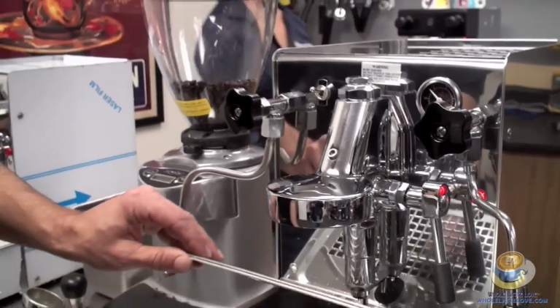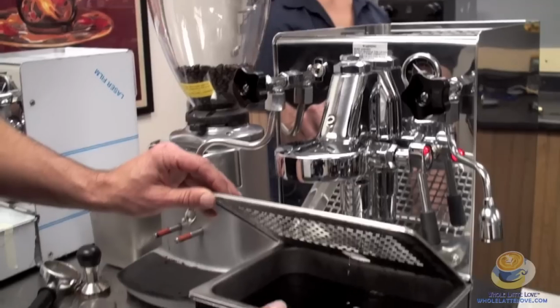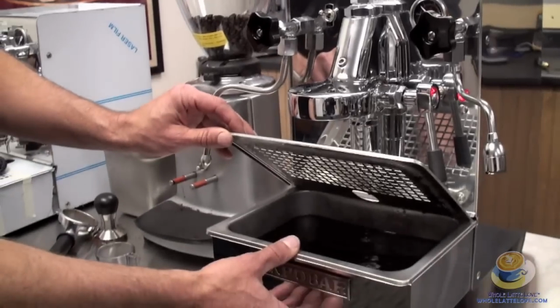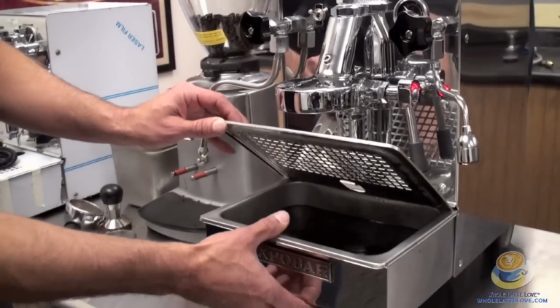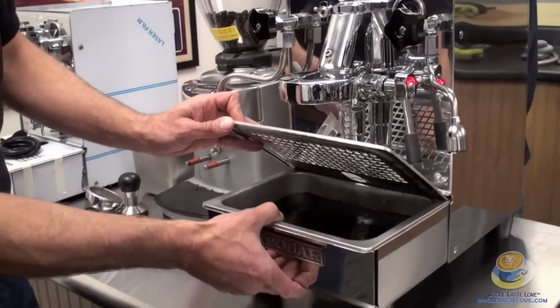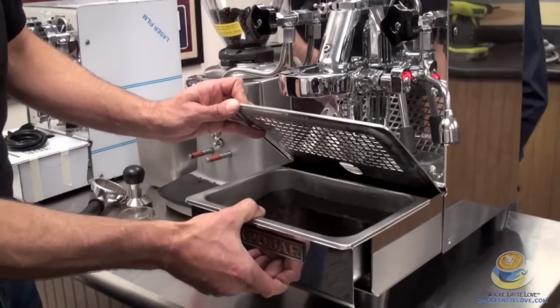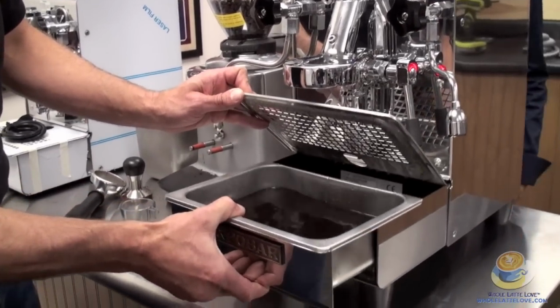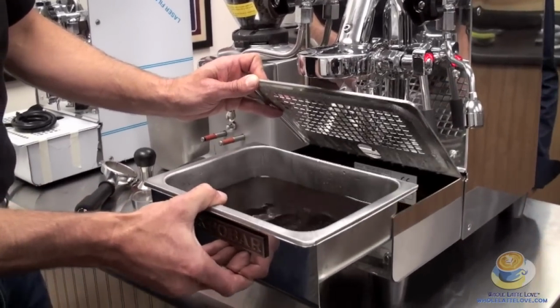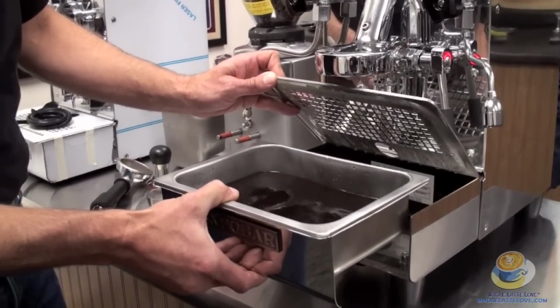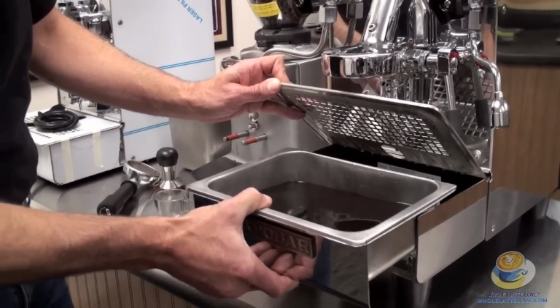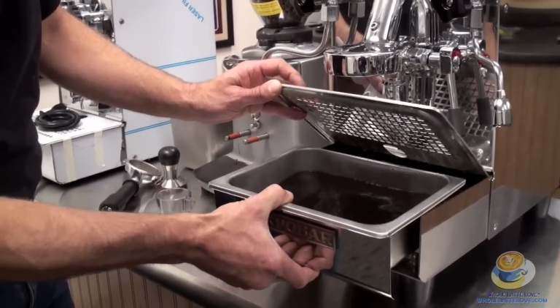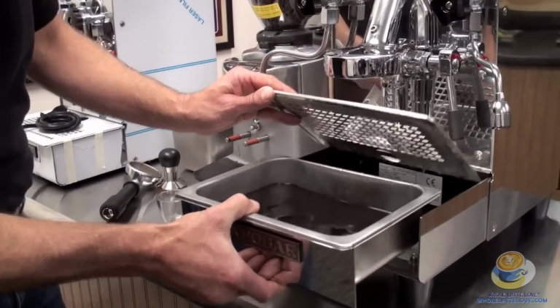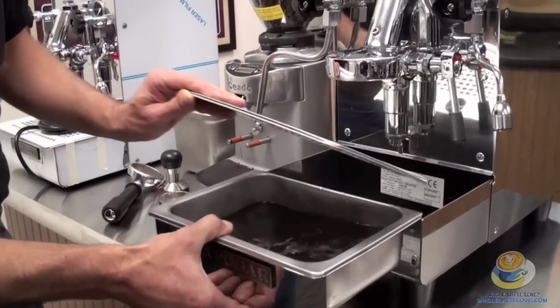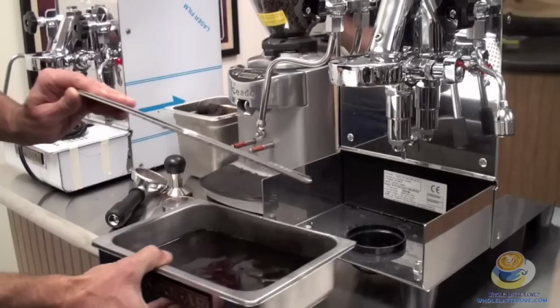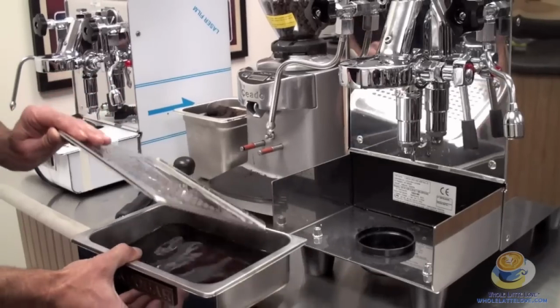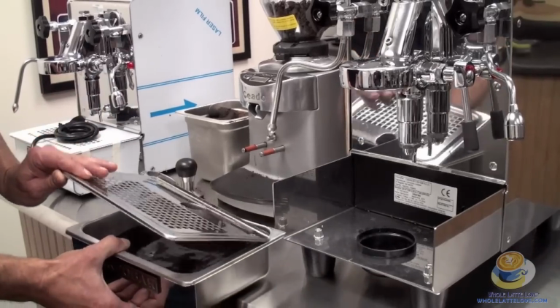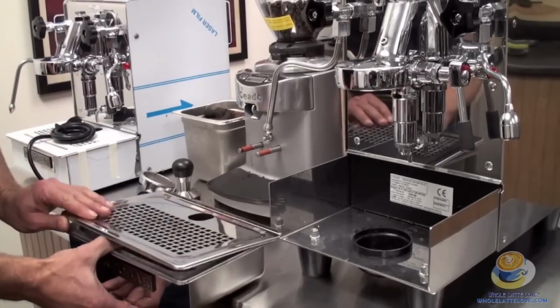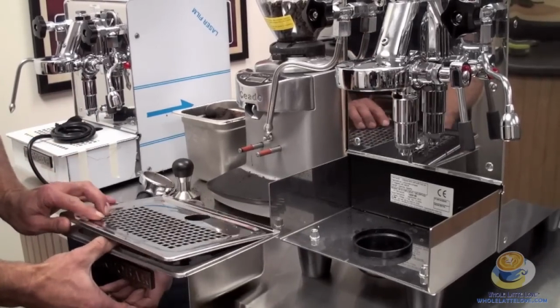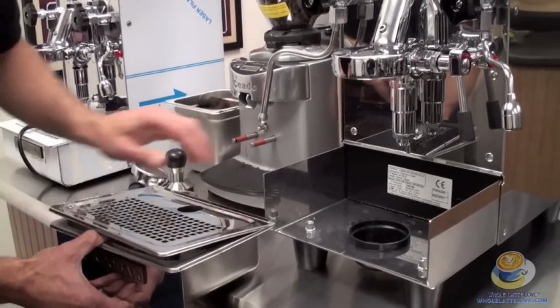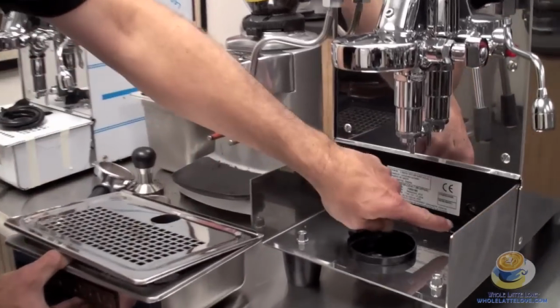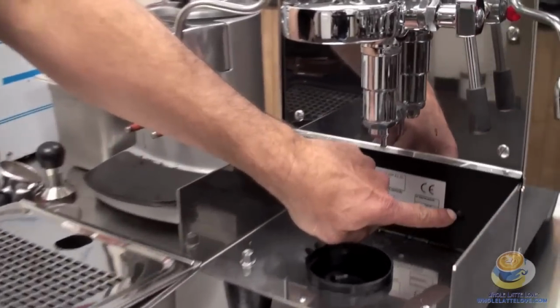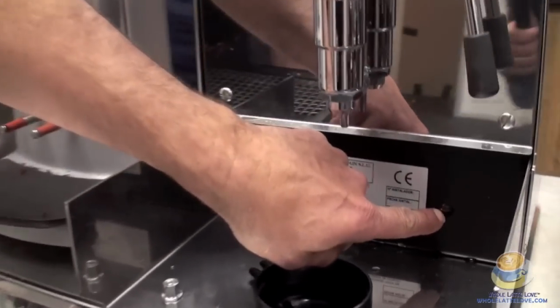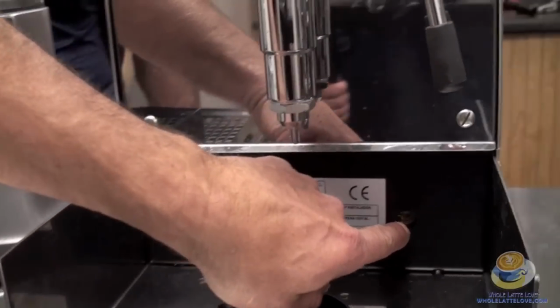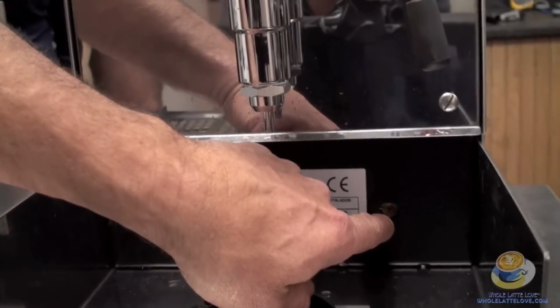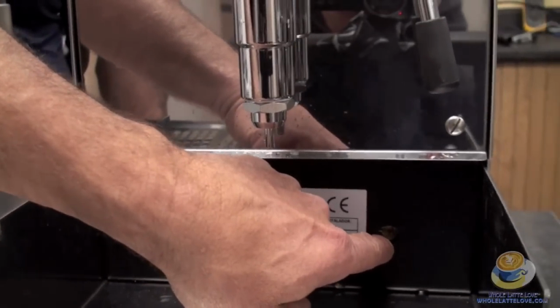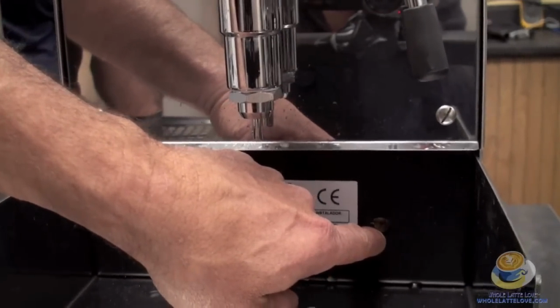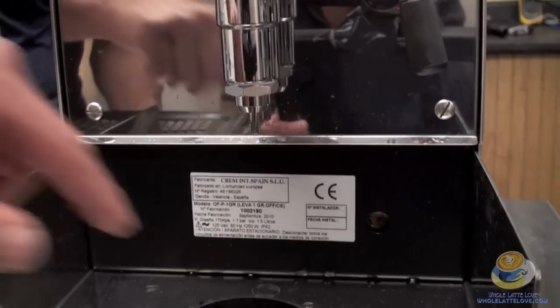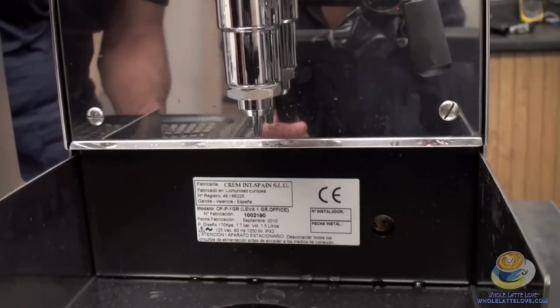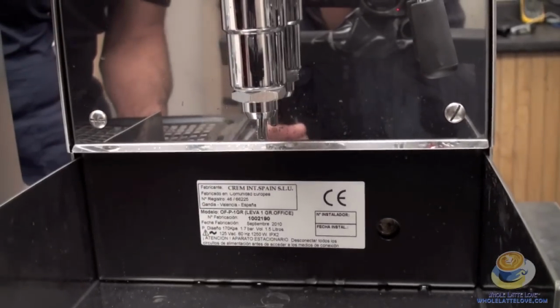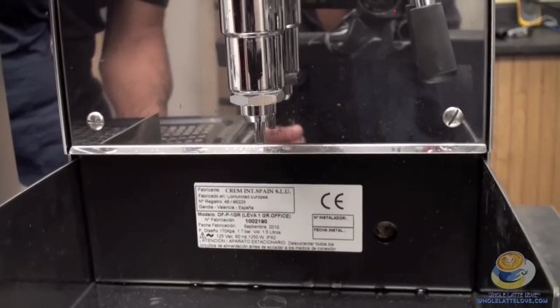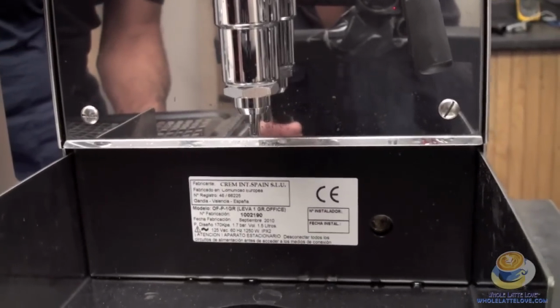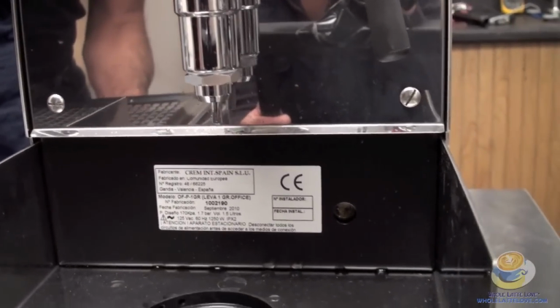Drip tray over here — large capacity drip tray. We've been doing a lot of brewing today so you can see it's pretty full. There's an opening here you can use if you want to adjust the brew pressure — you can do it right there. When we get inside the machine we'll go into more detail on that.